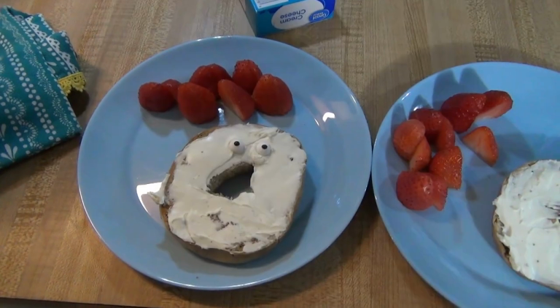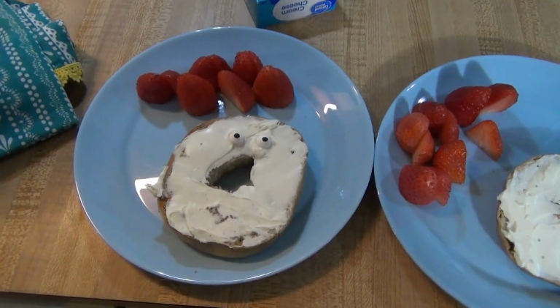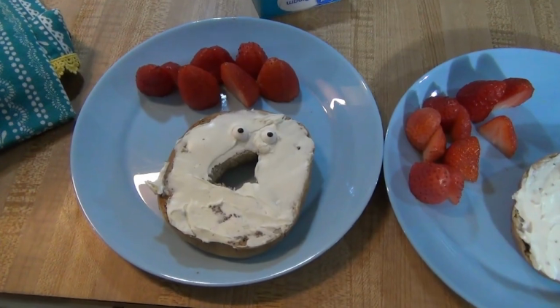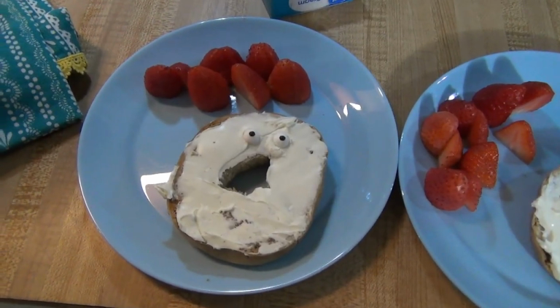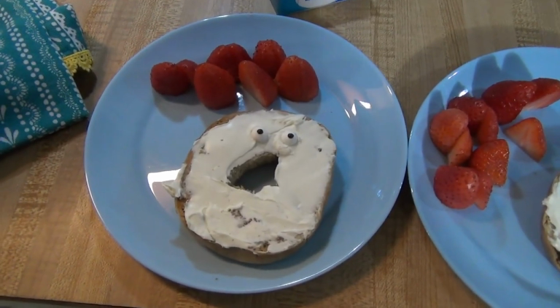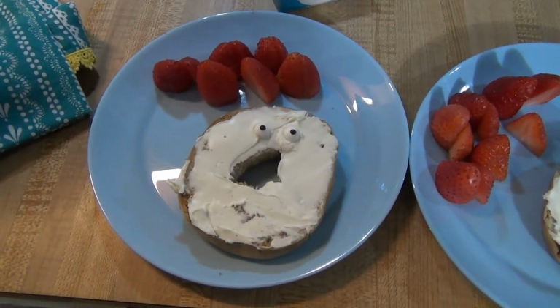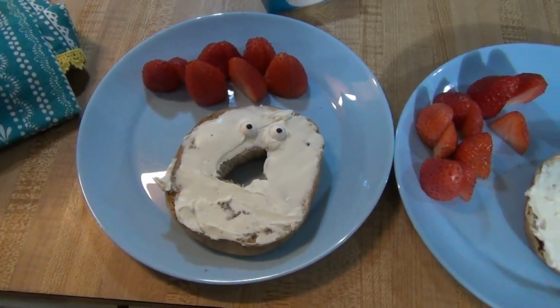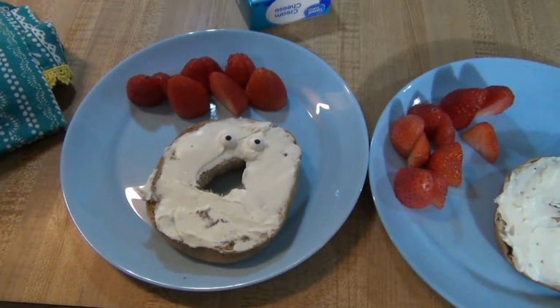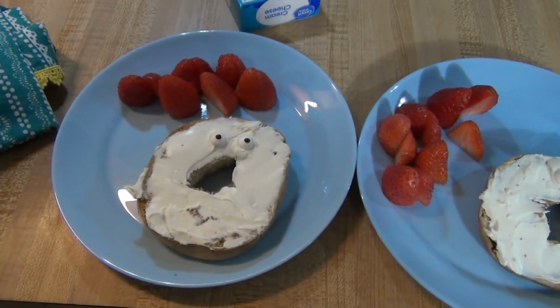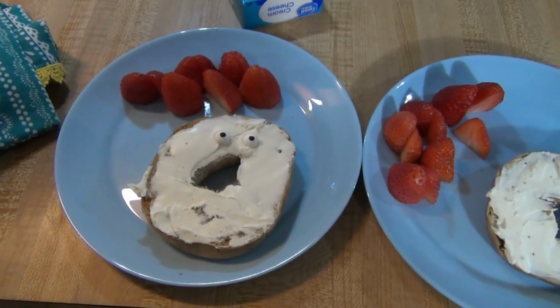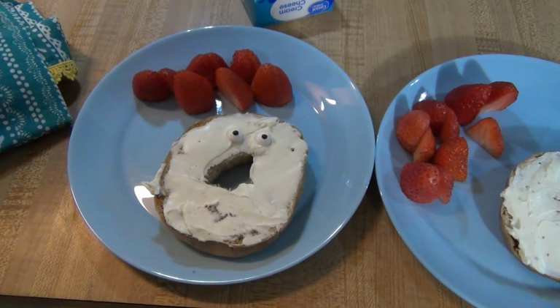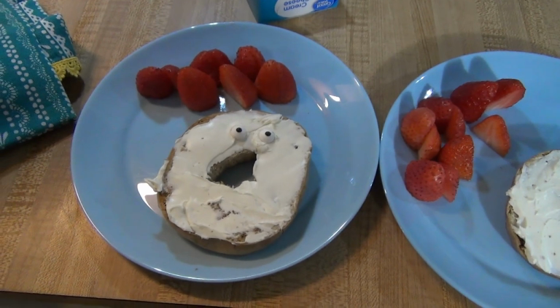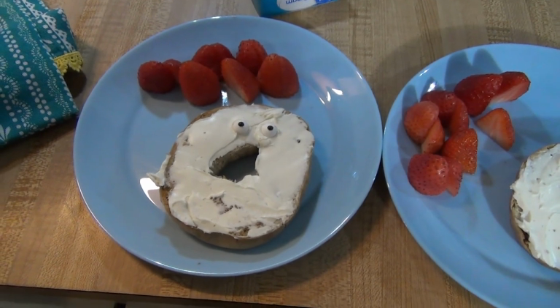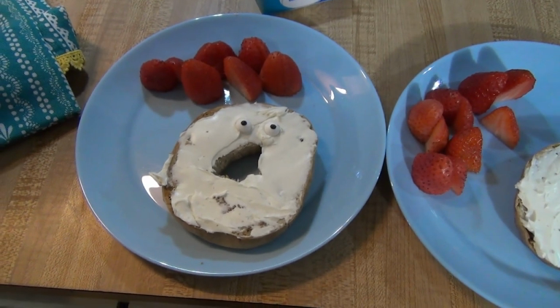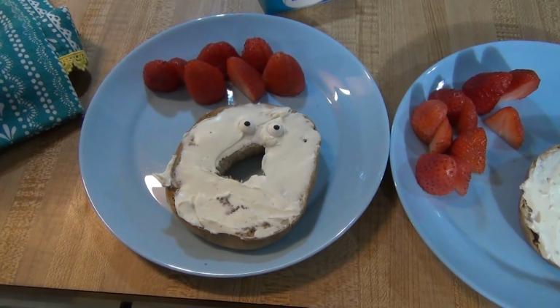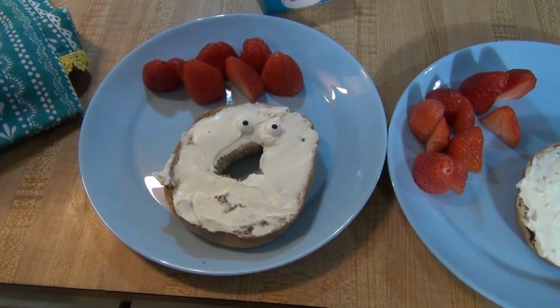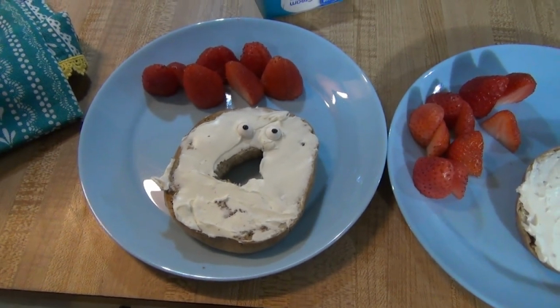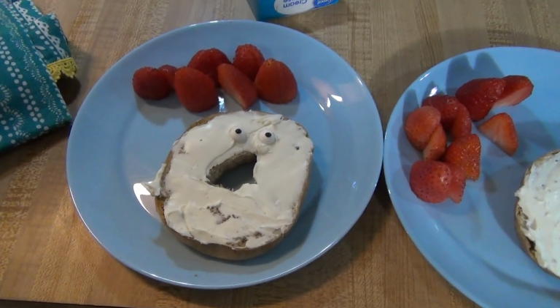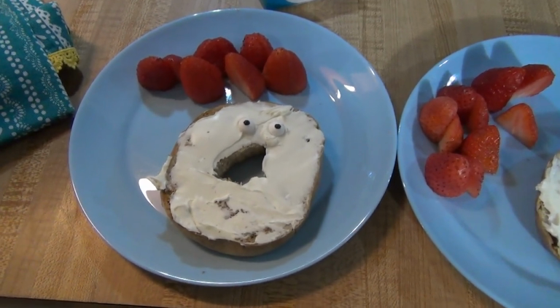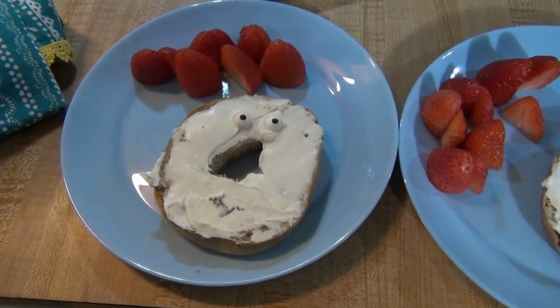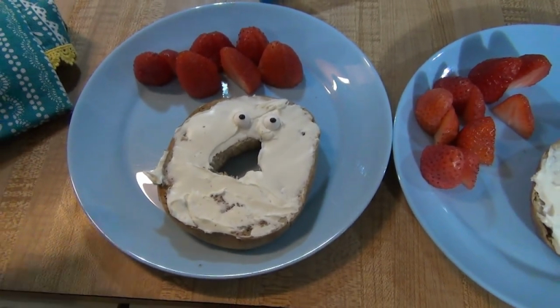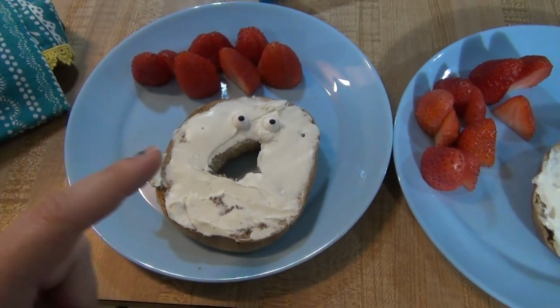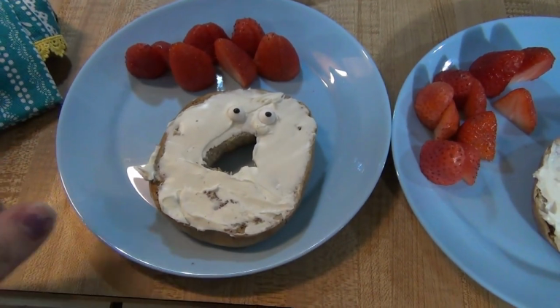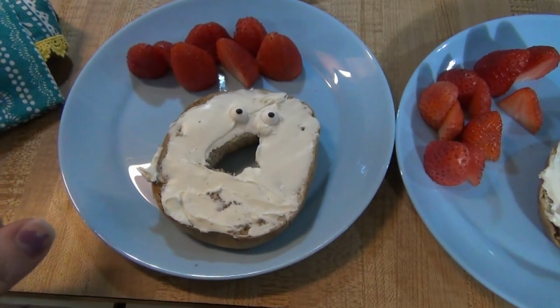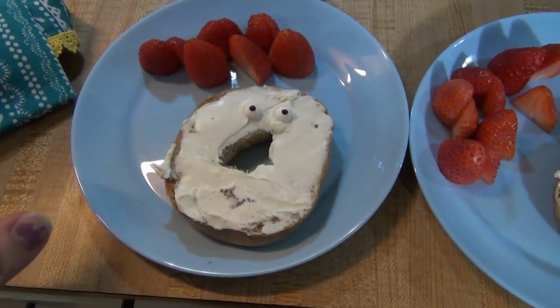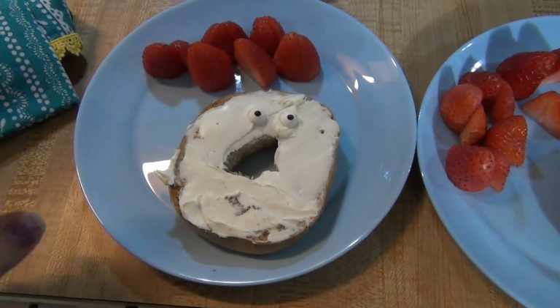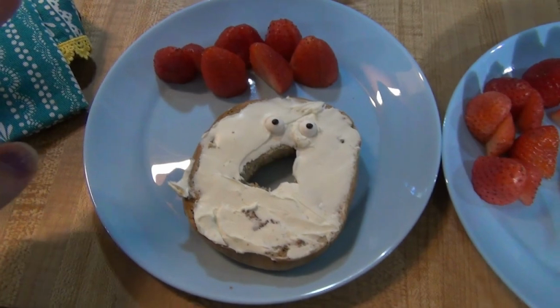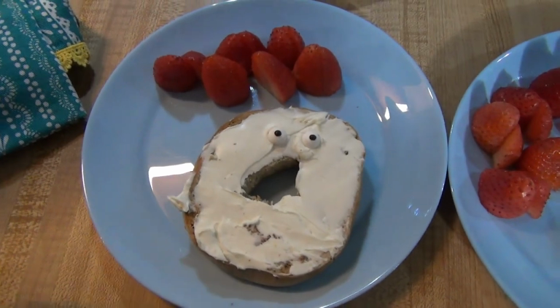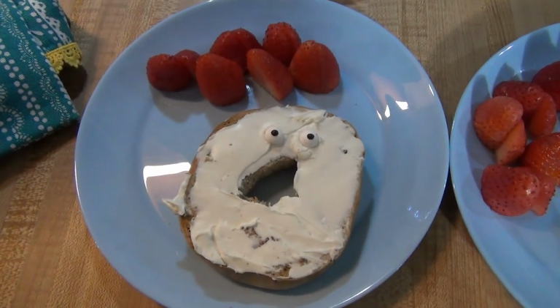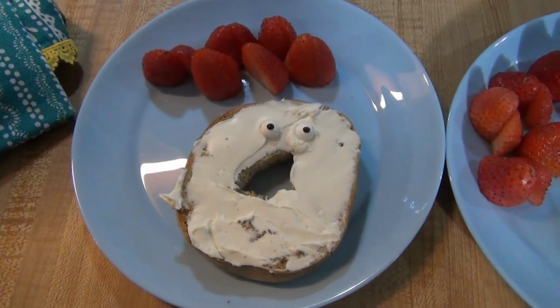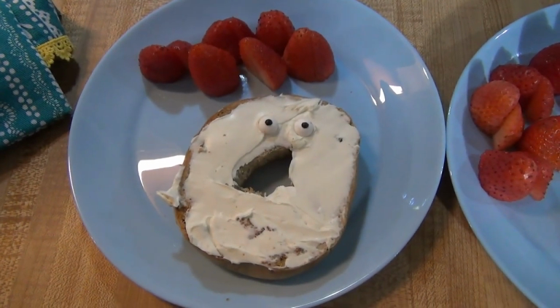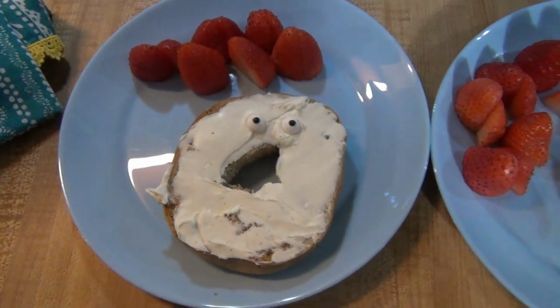Here is breakfast for the kids. Super easy to do and just makes it a little bit fun. It looks like a little ghost, and then they've got some strawberries.